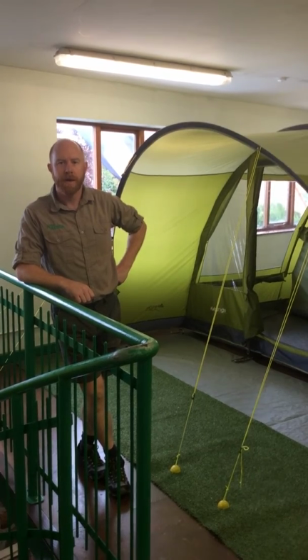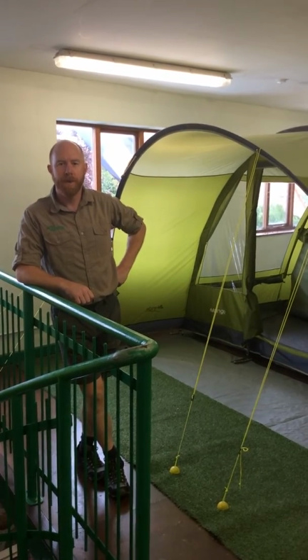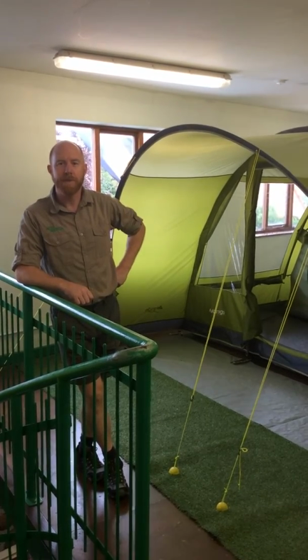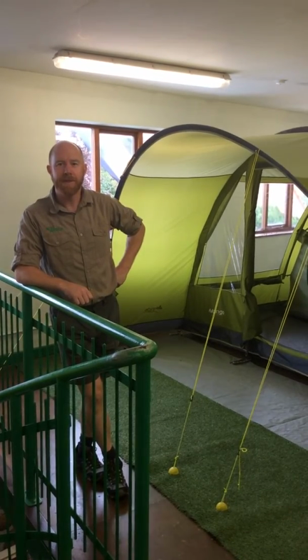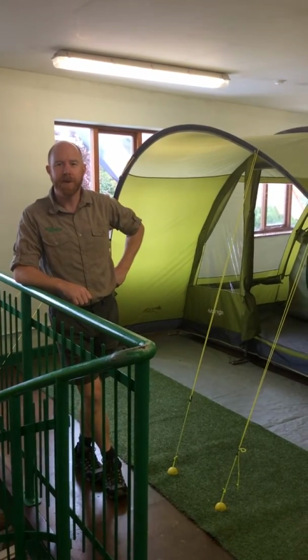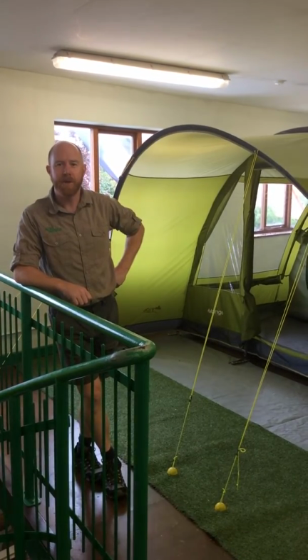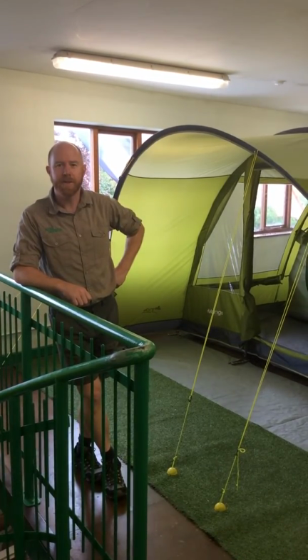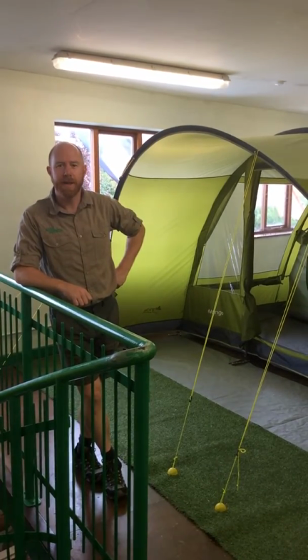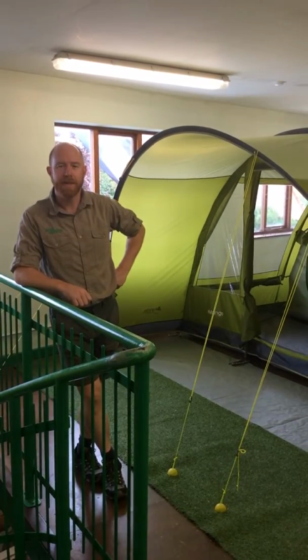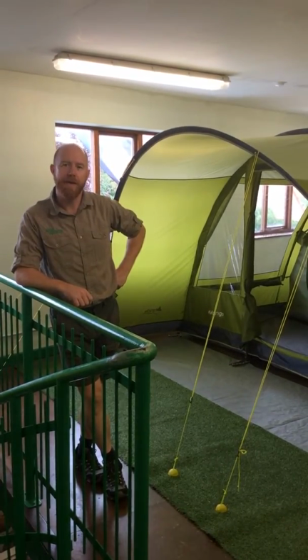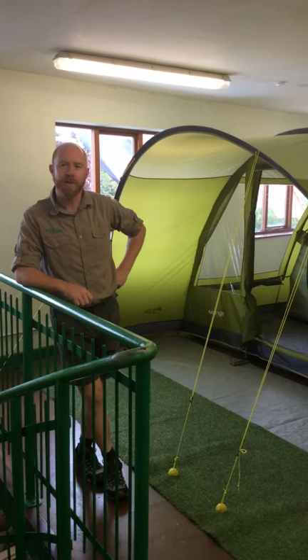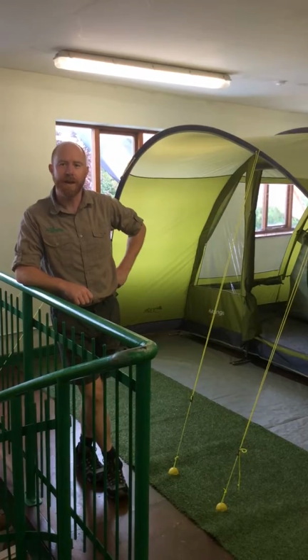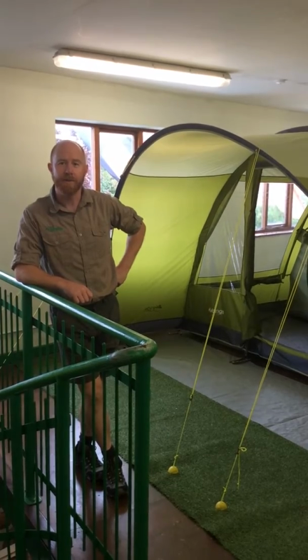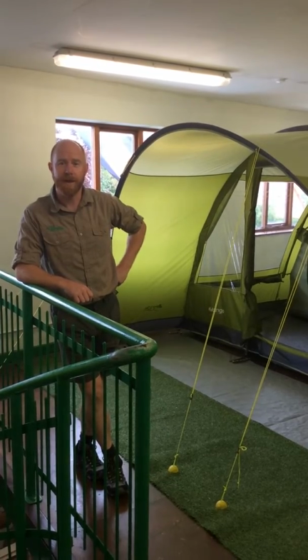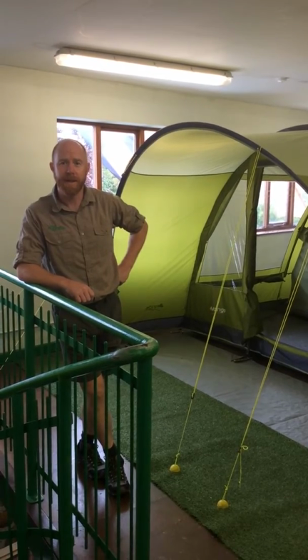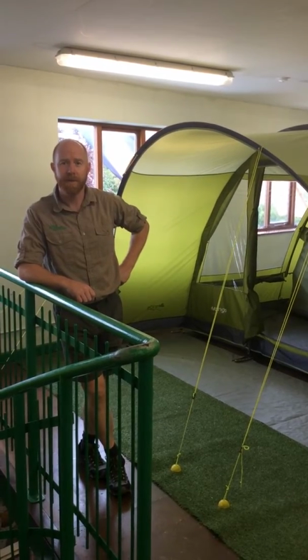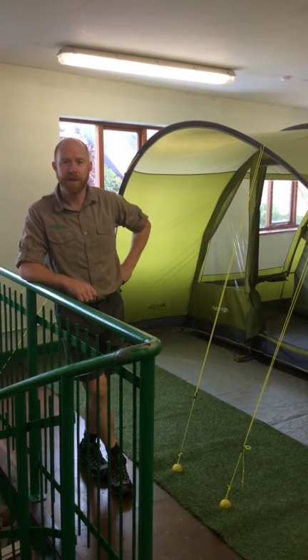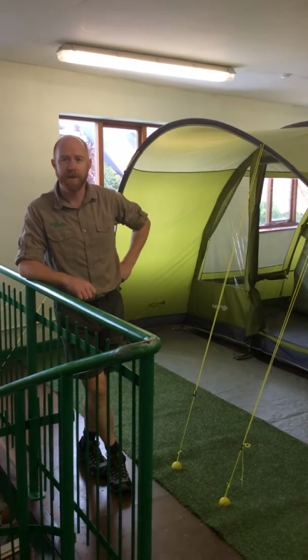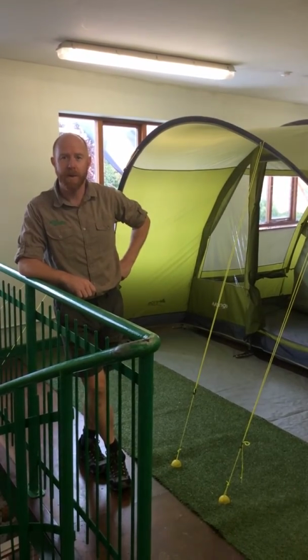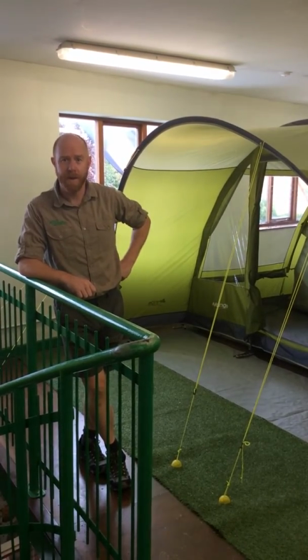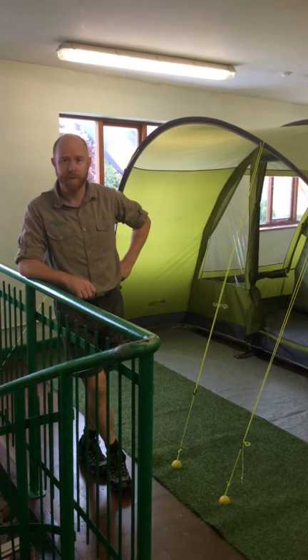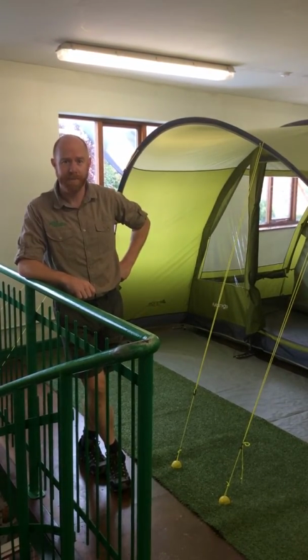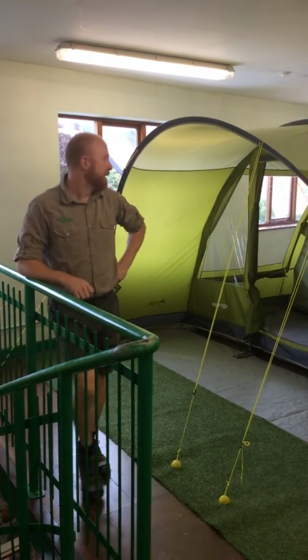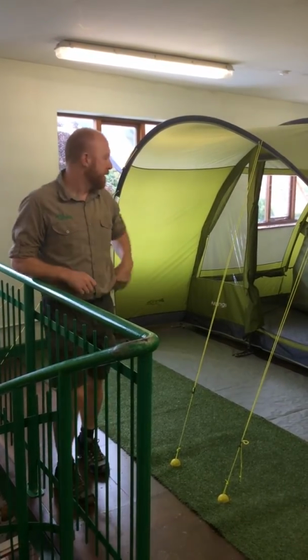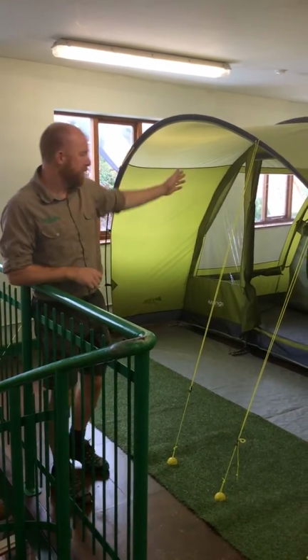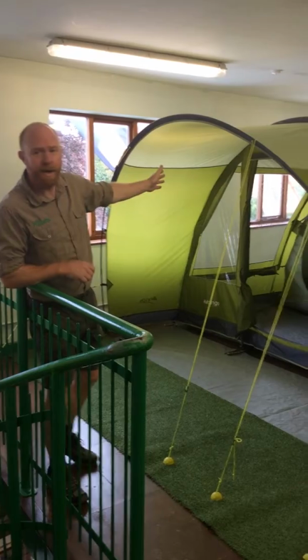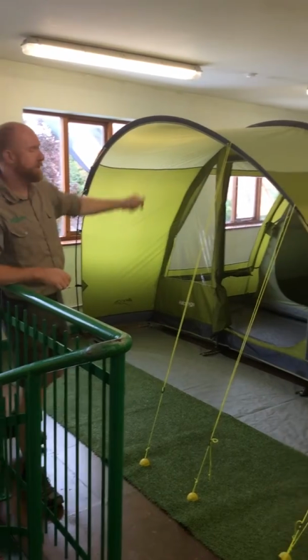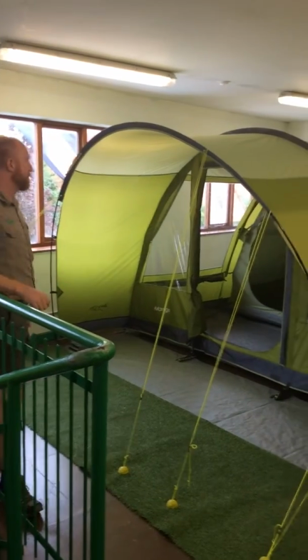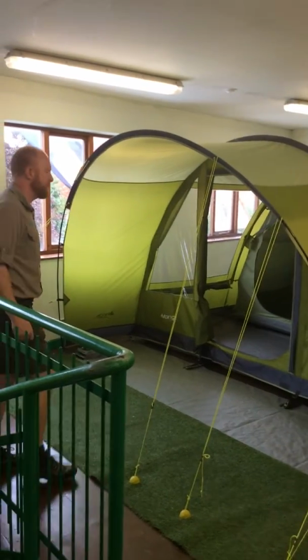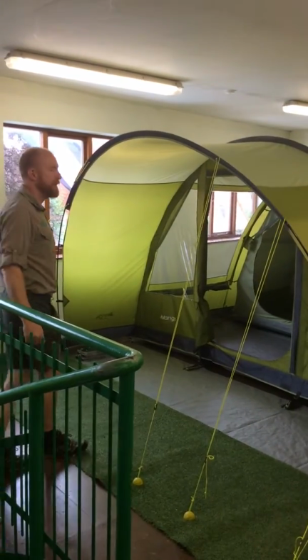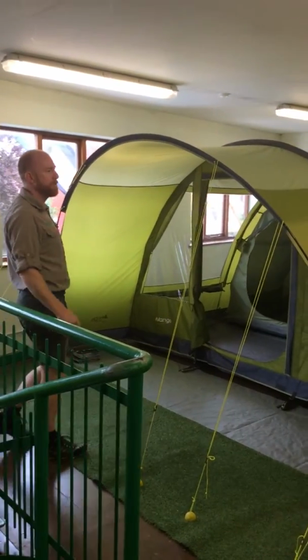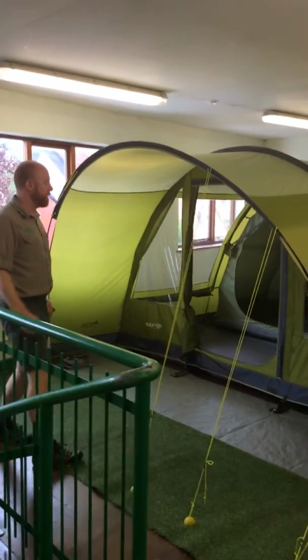Hi and welcome to PCH Camping of Trowbridge. Yesterday Eric showed you the outdoor displays. Today I'm going to show you one of our indoor displays. So over here, our first tent we've got is the Padstone 500.